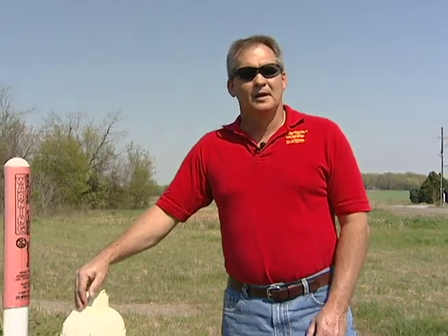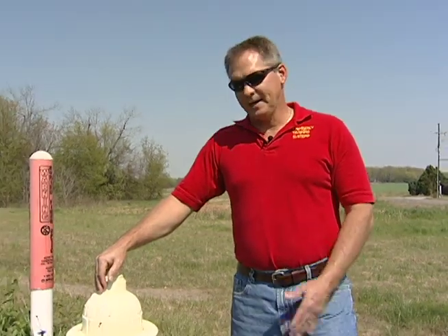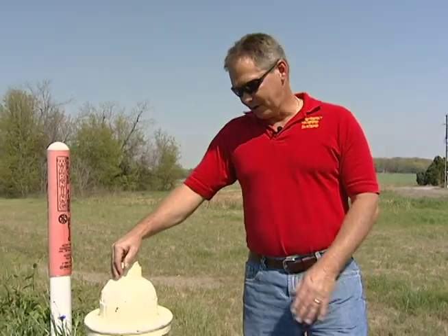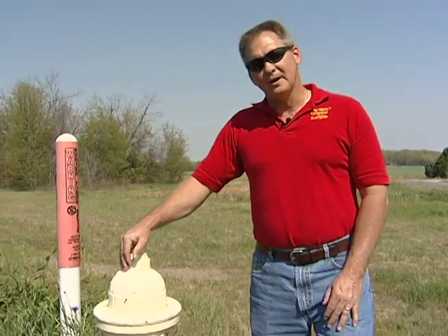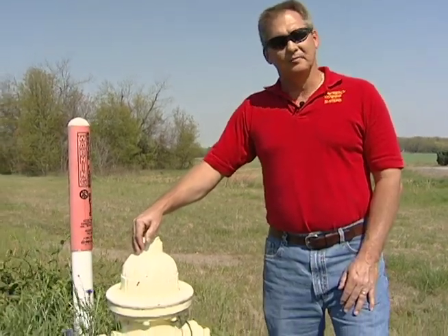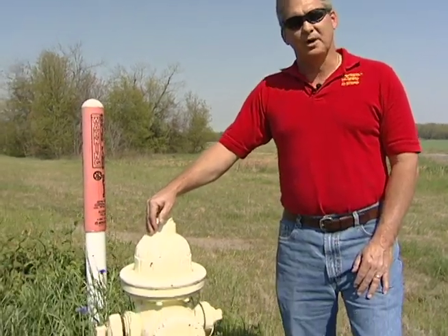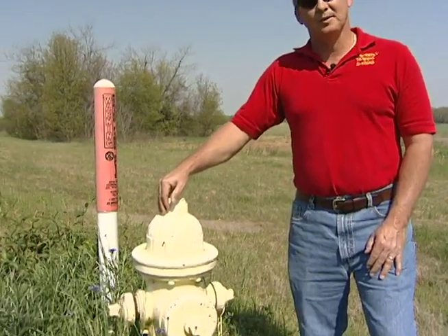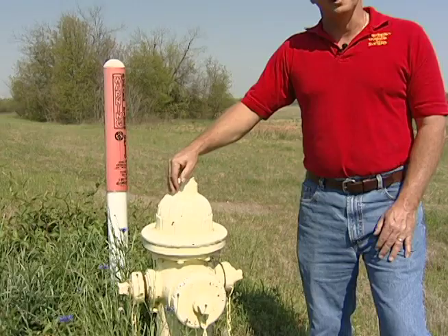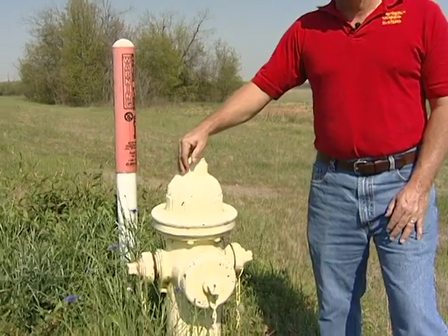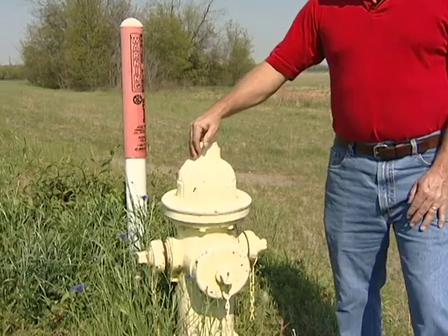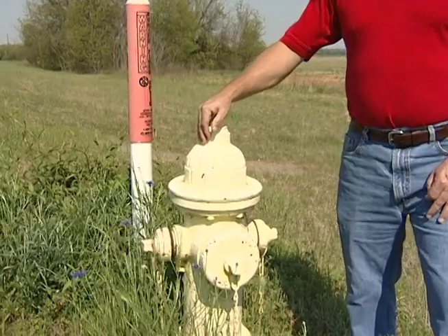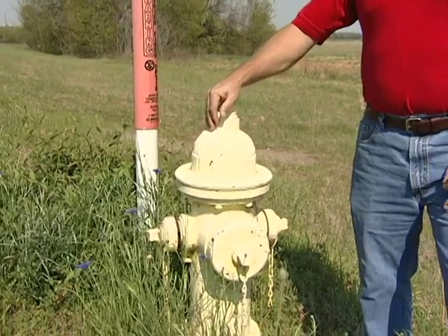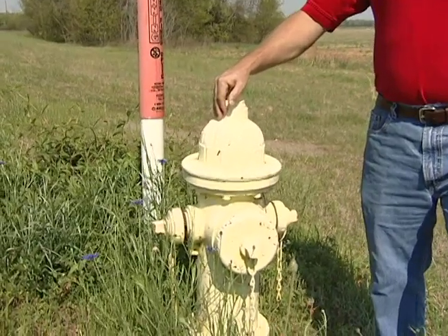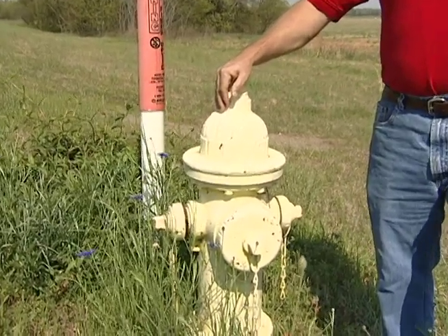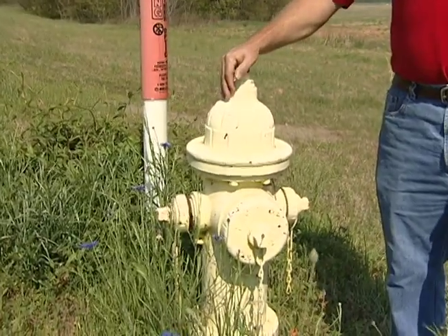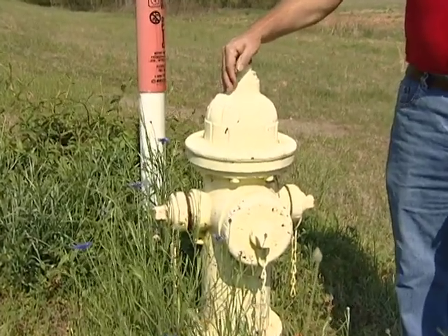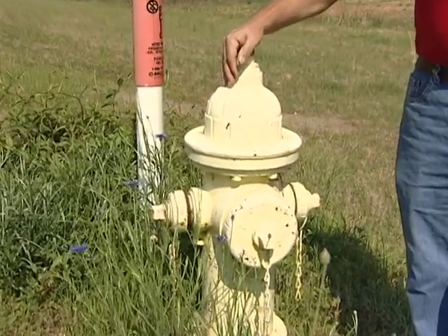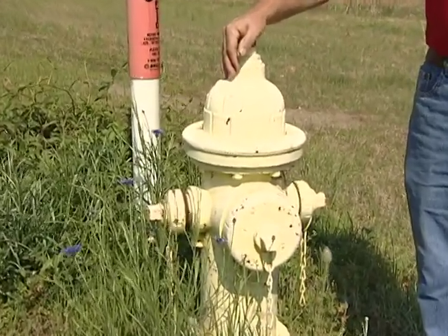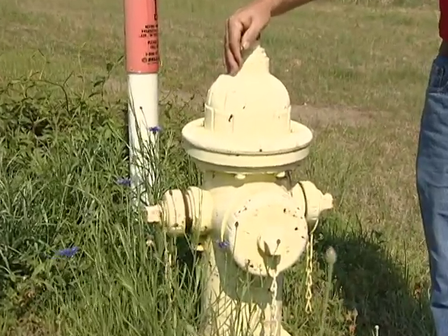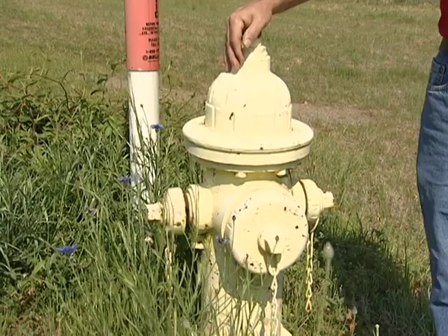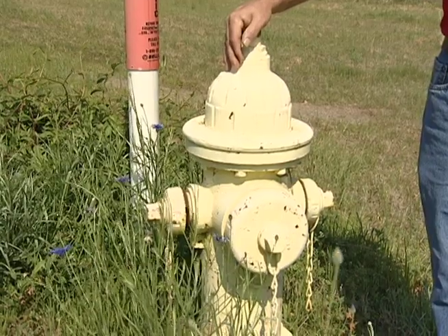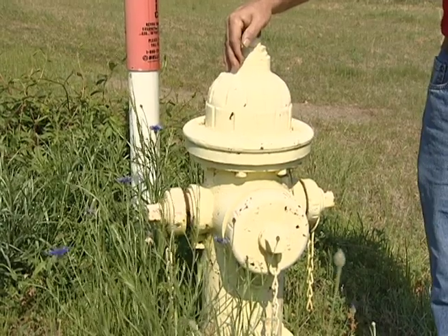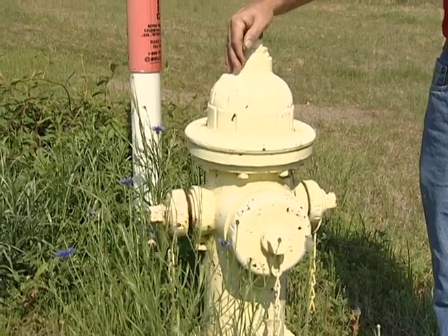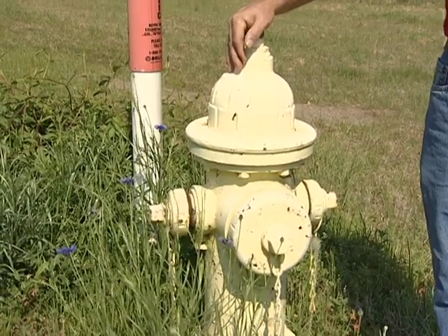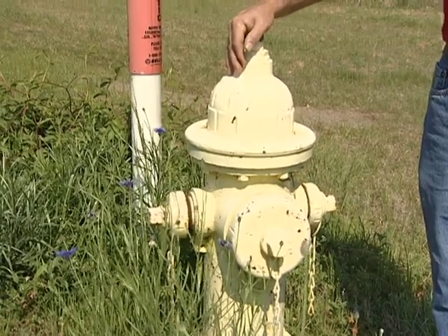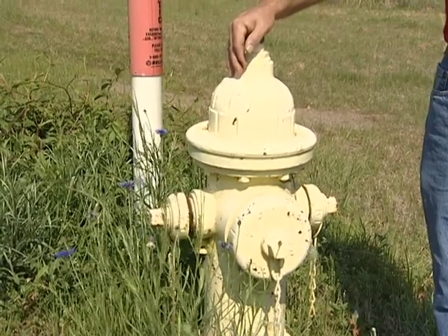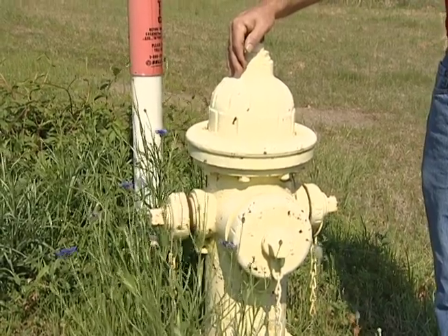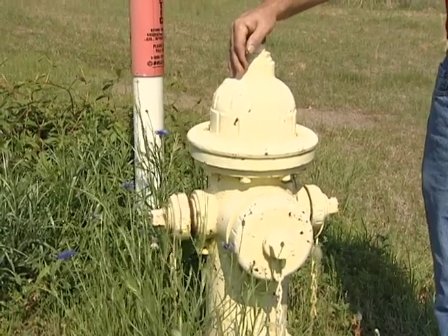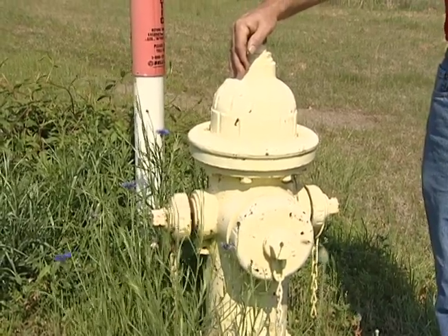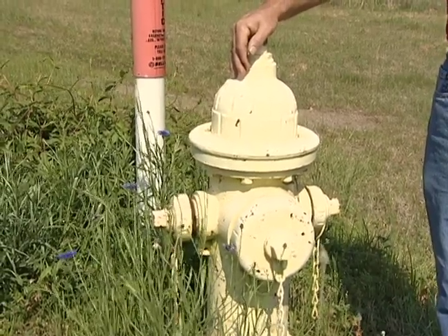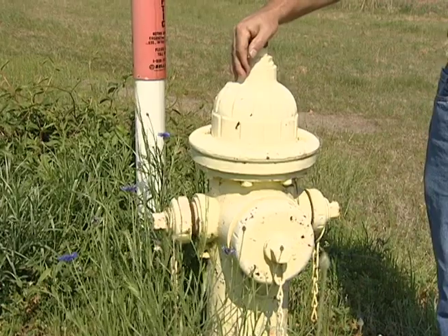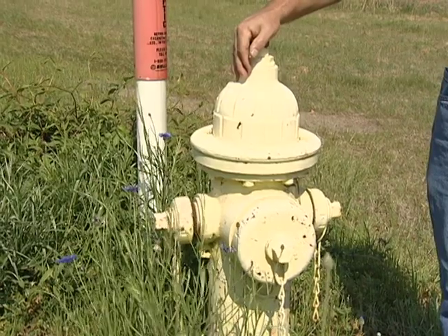I'm standing here in front of a fire hydrant, which is part of a municipal water system — one of our most reliable systems. This is frequently checked by the water department, not by the homeowner, and should be guaranteed to work for us.